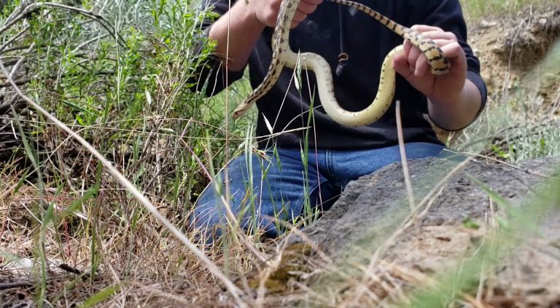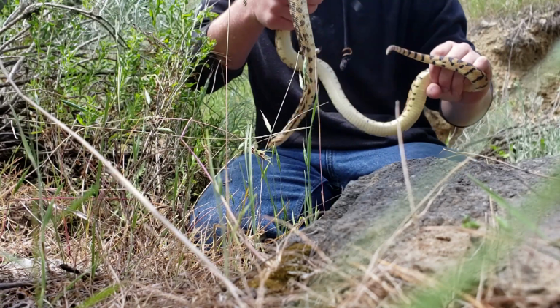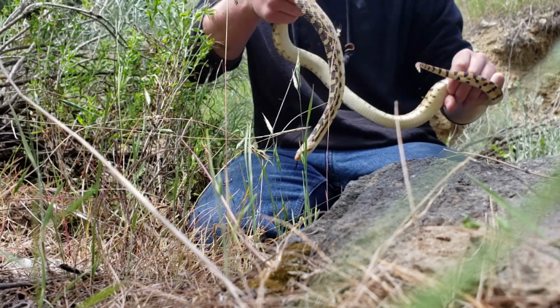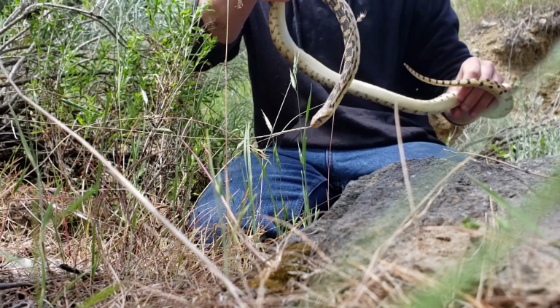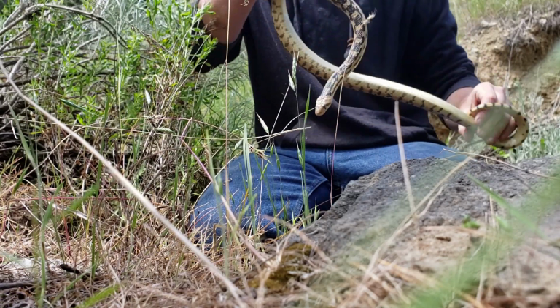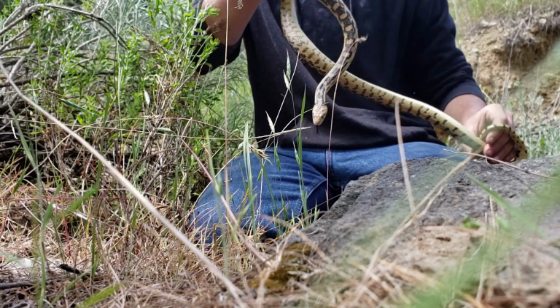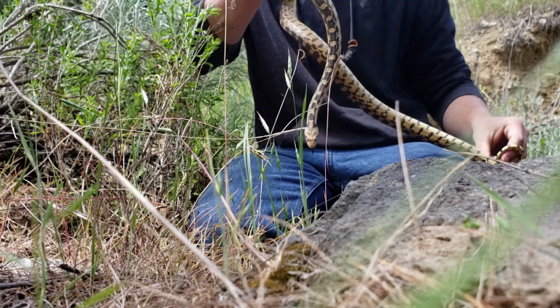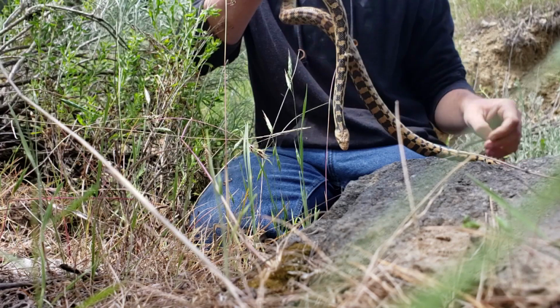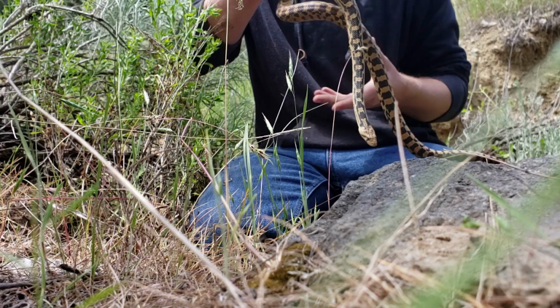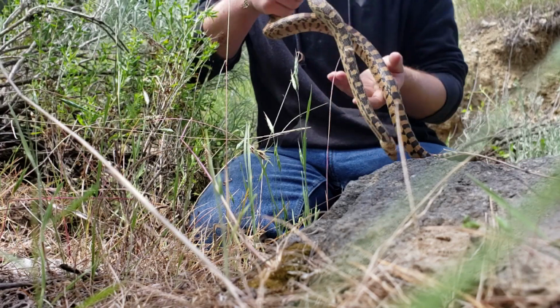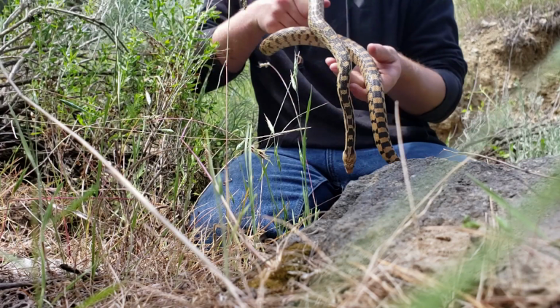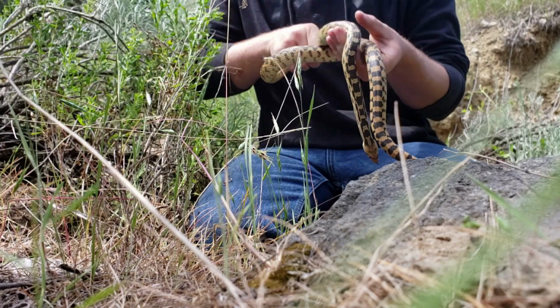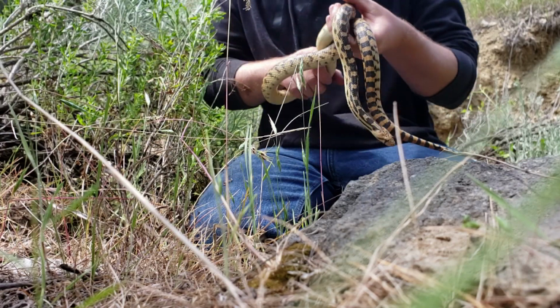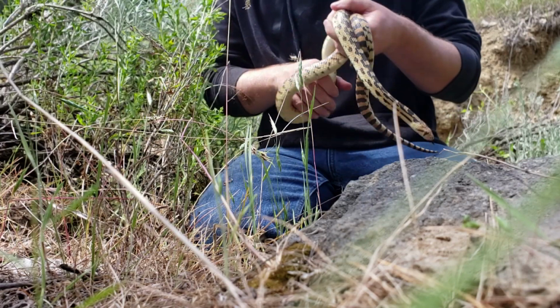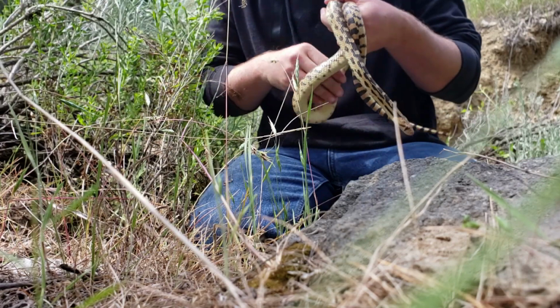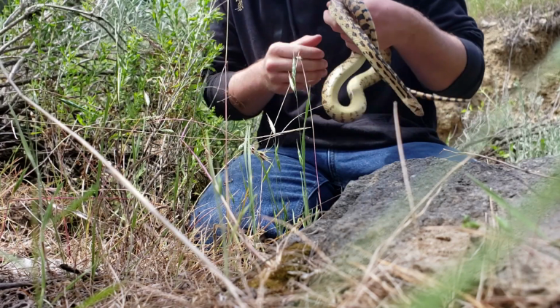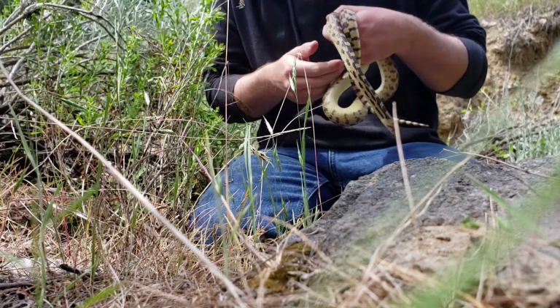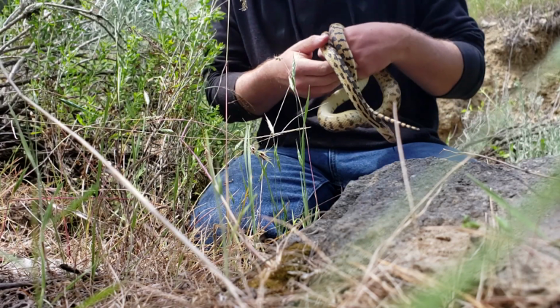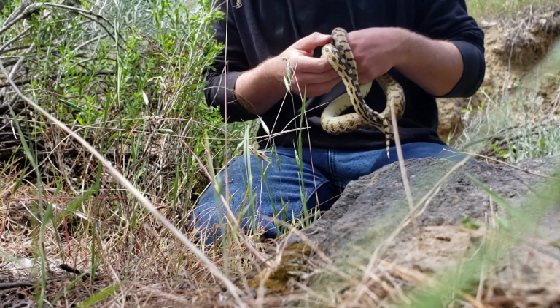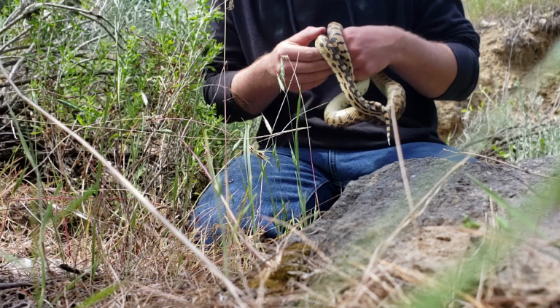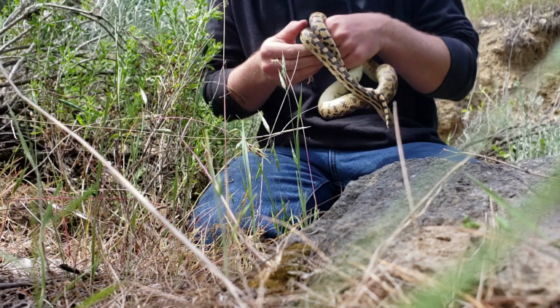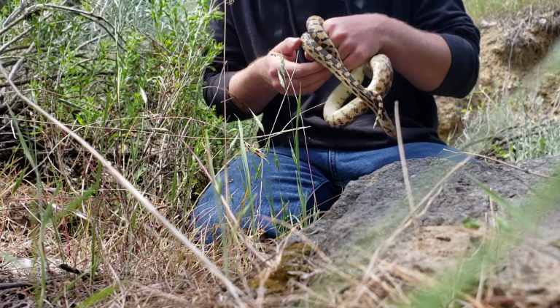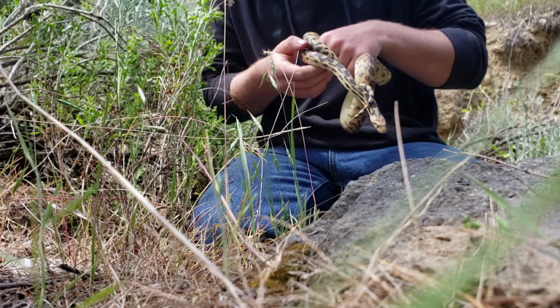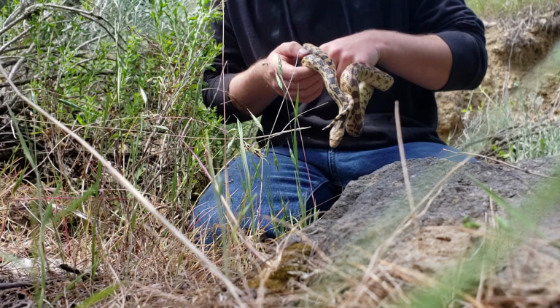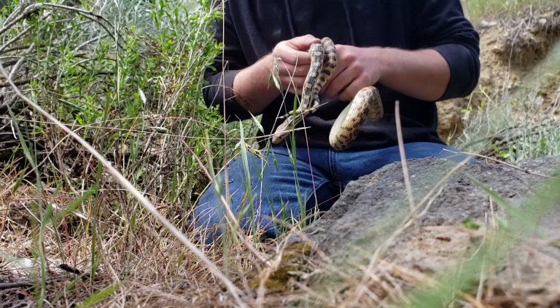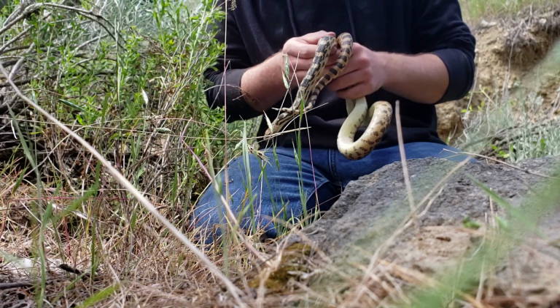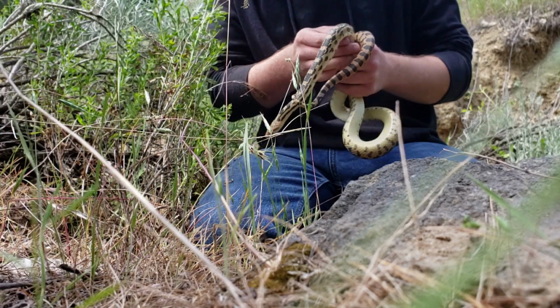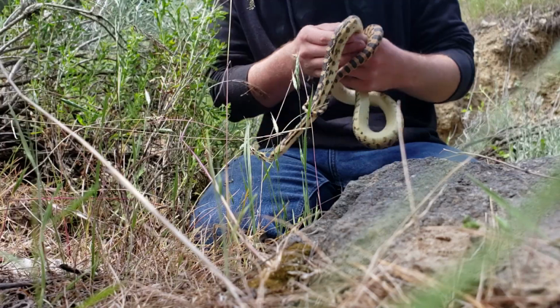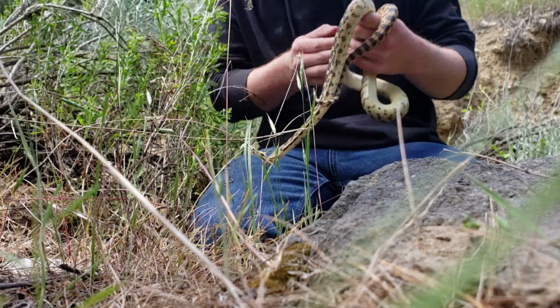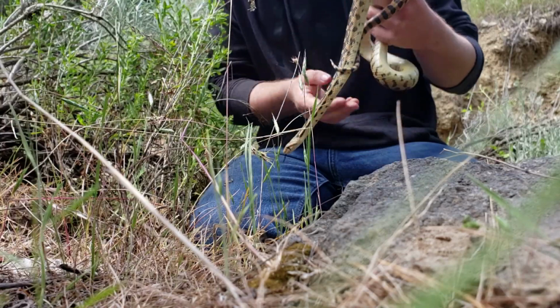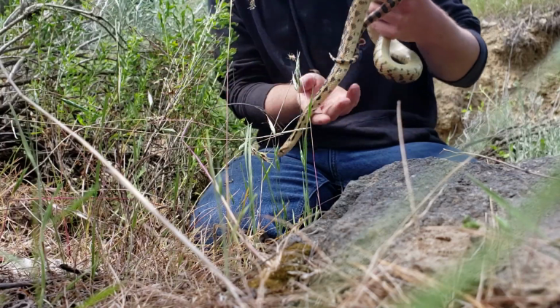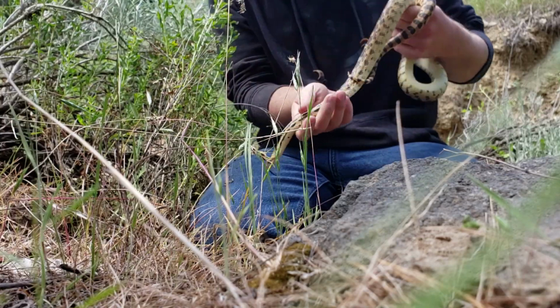They almost look more leopard-like, compared to rattlesnakes which have diamond-type shapes on them.